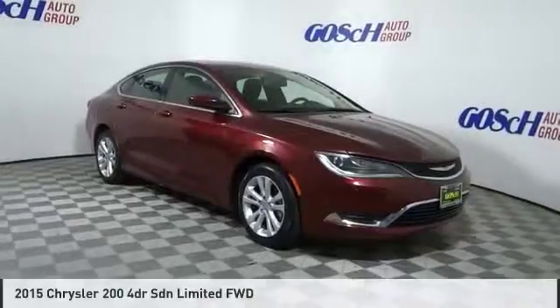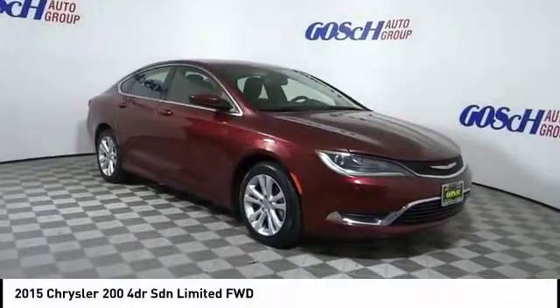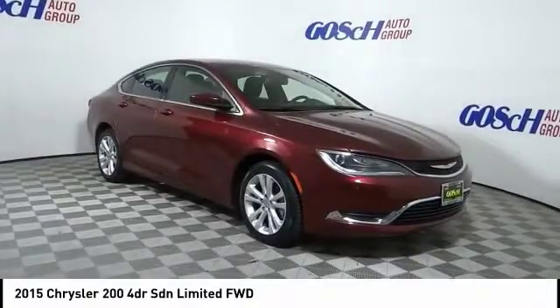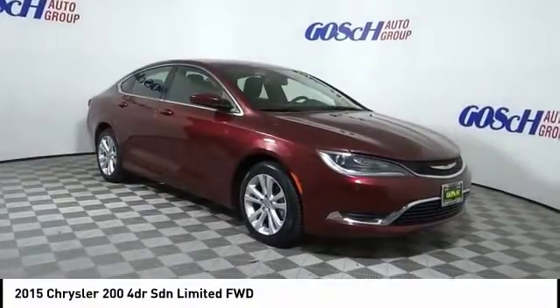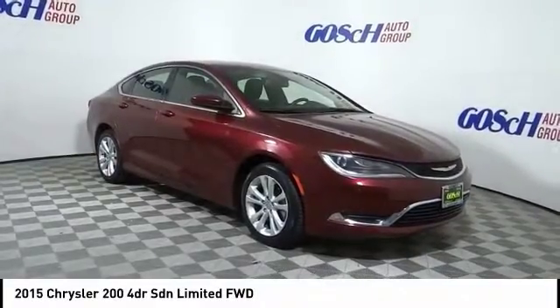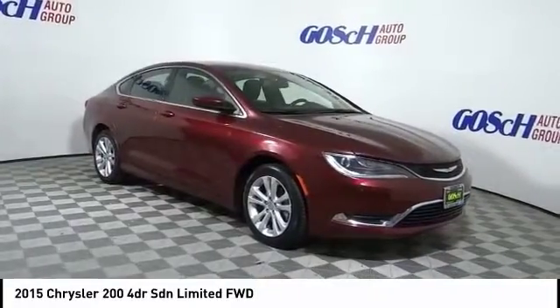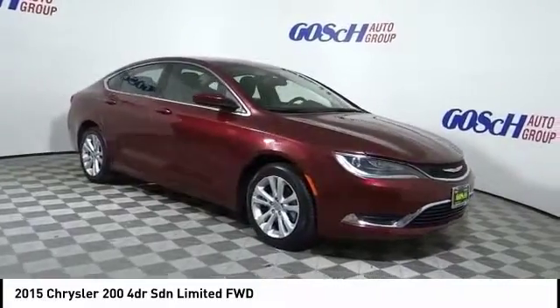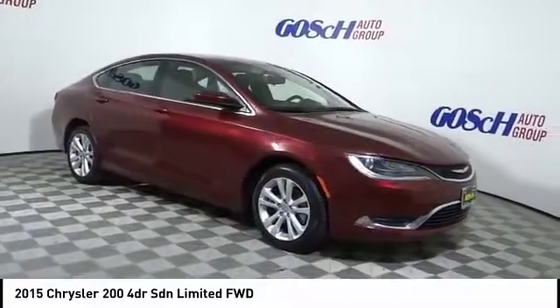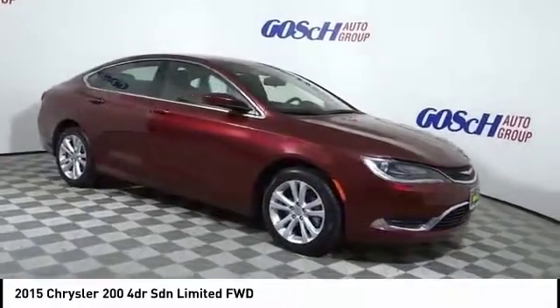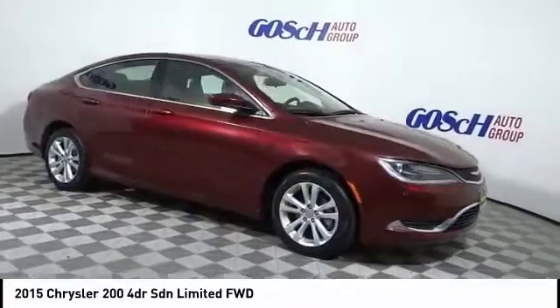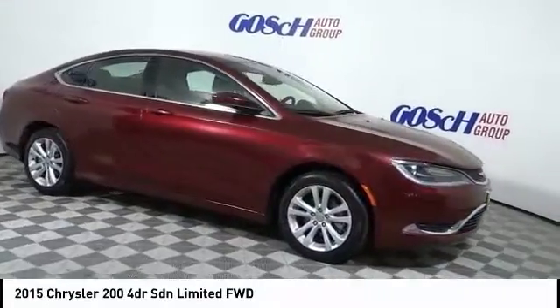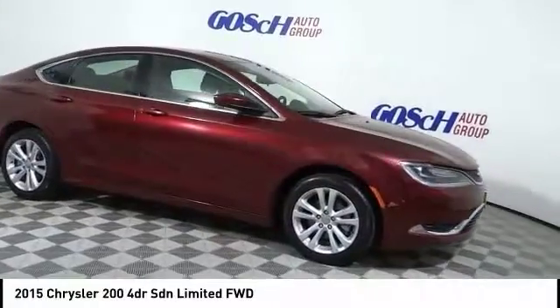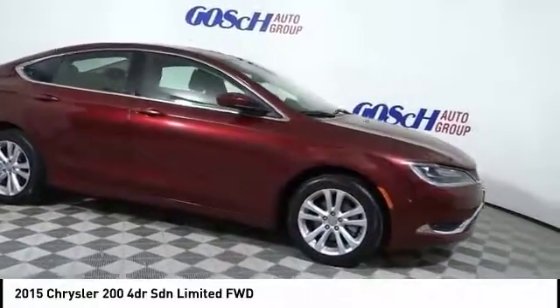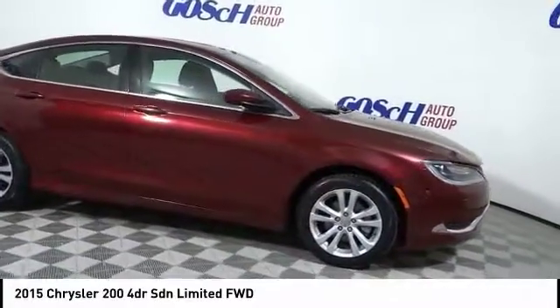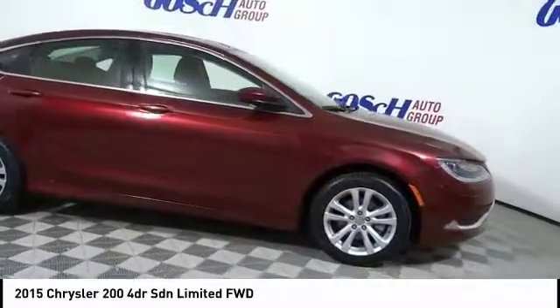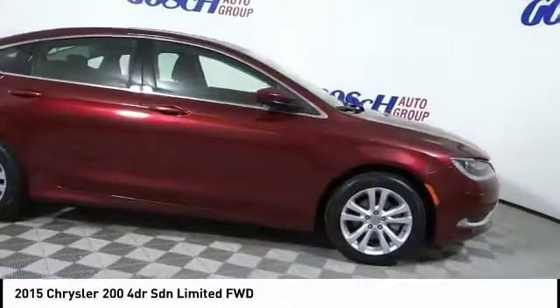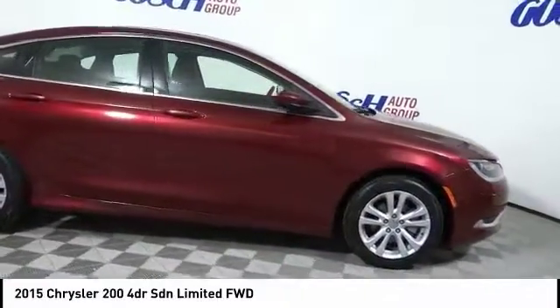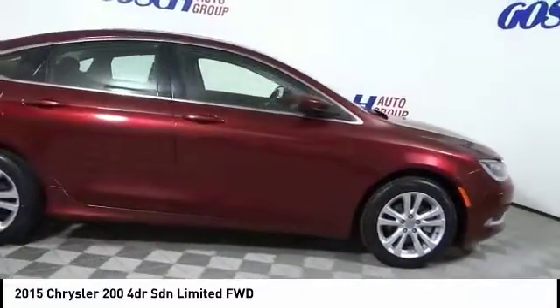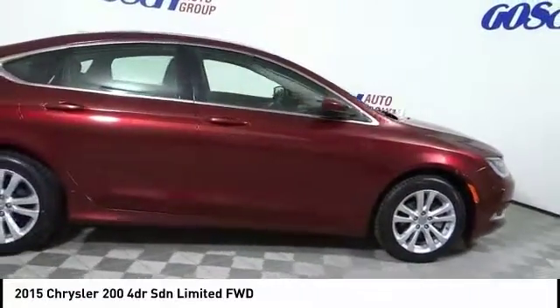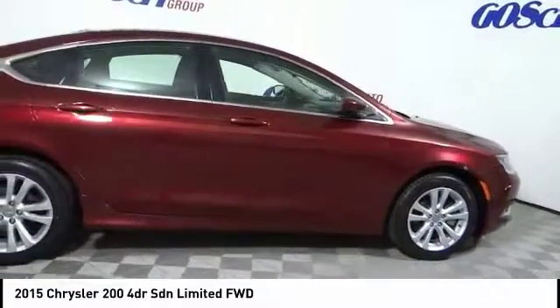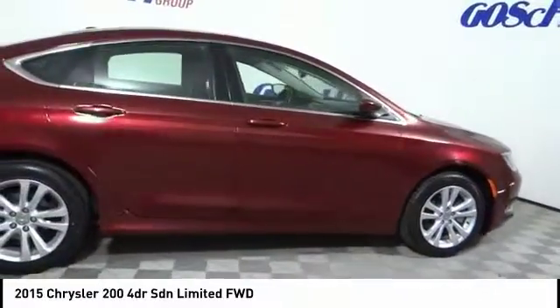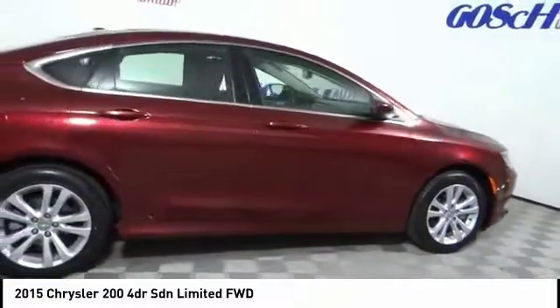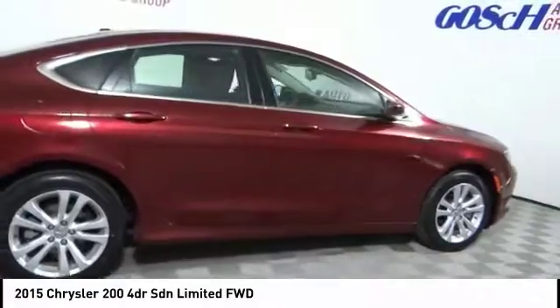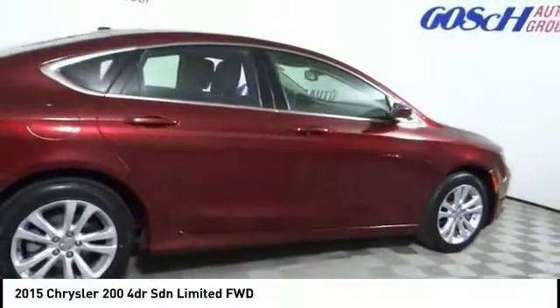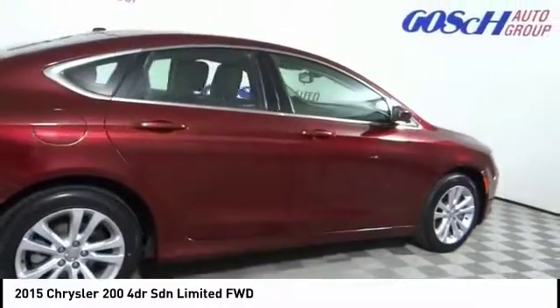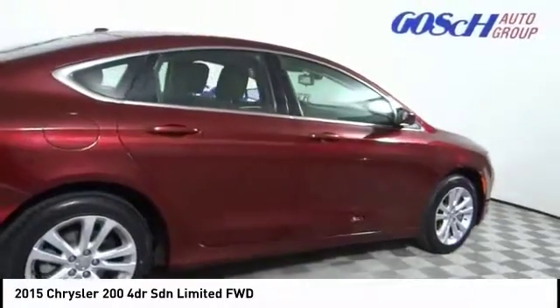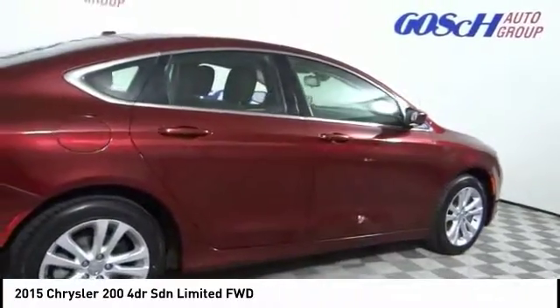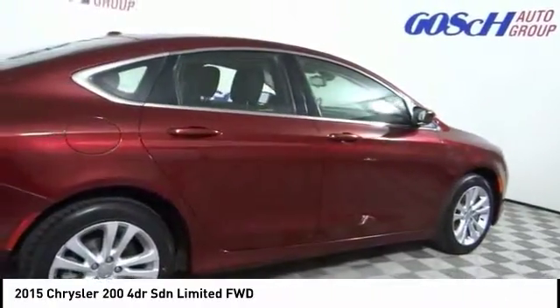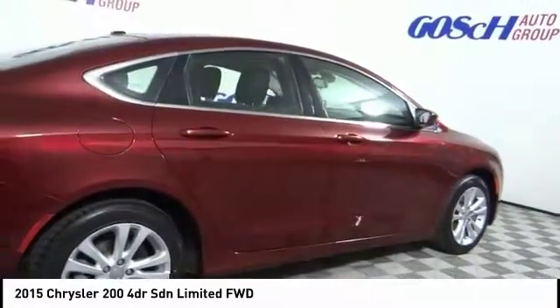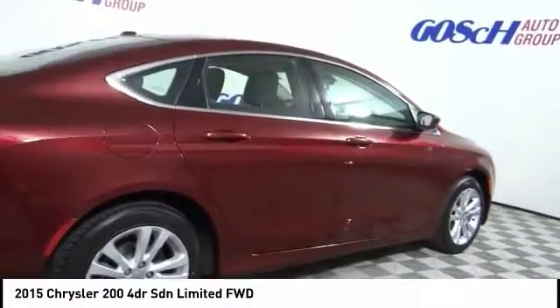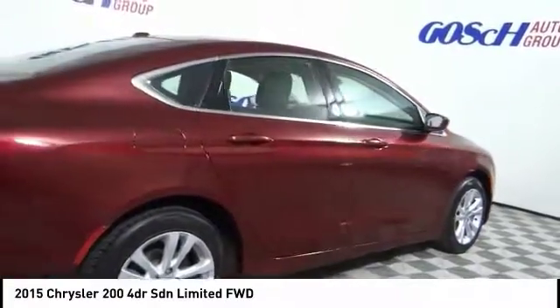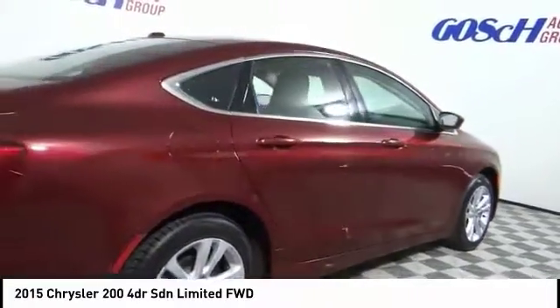You are going to love the 2015 Chrysler 200. This mid-sized sedan is loaded with modern comforts. Thicker seats, LED lighting, and noise dampeners are just a few.